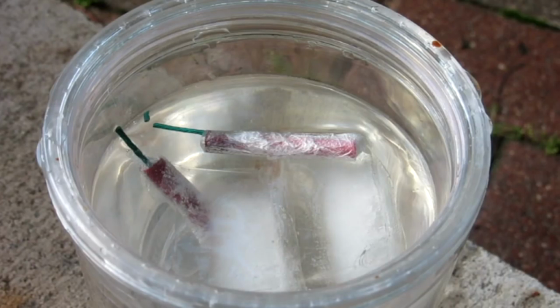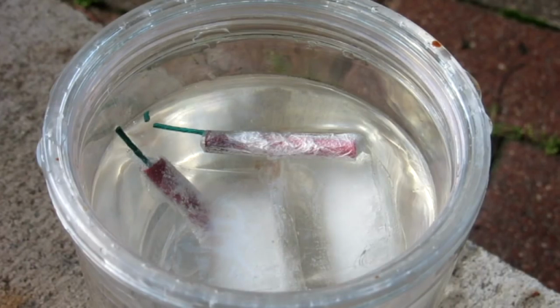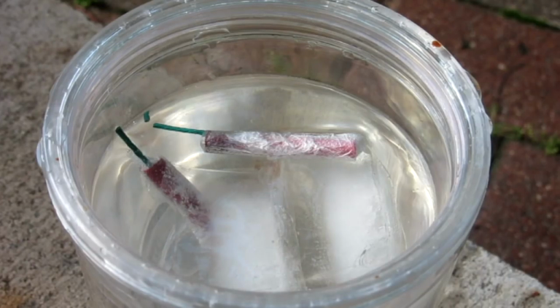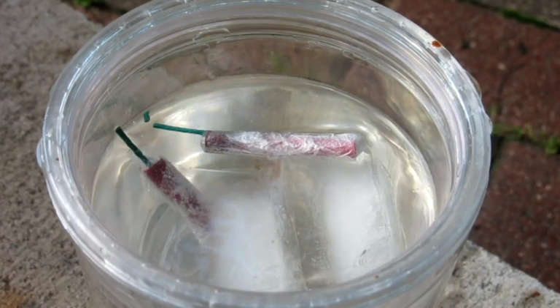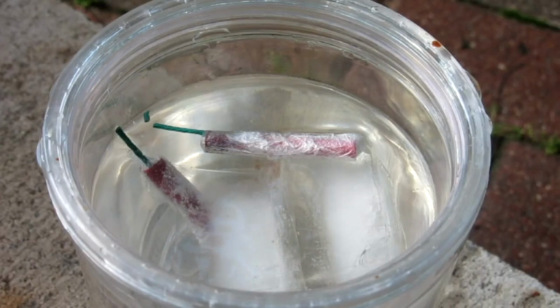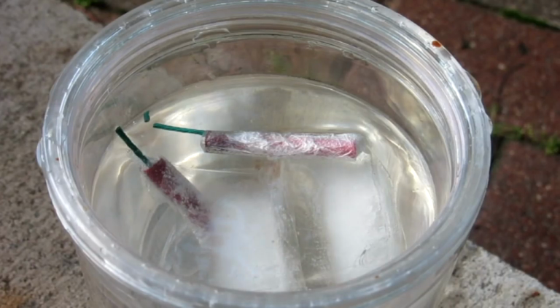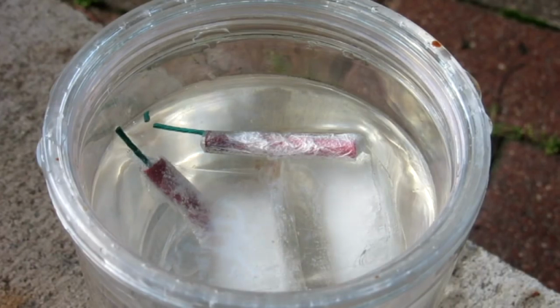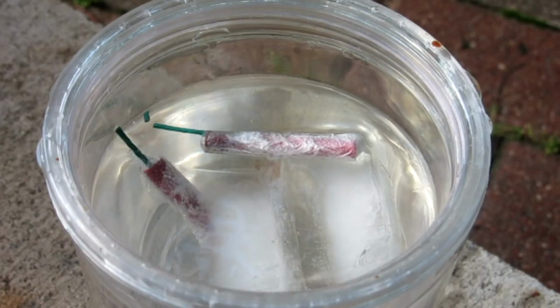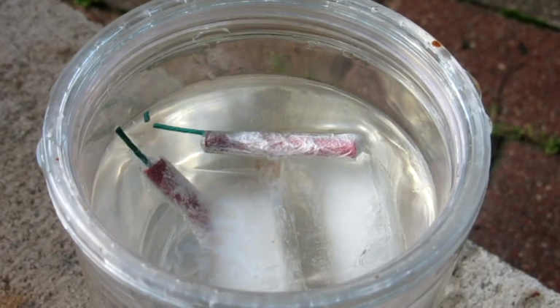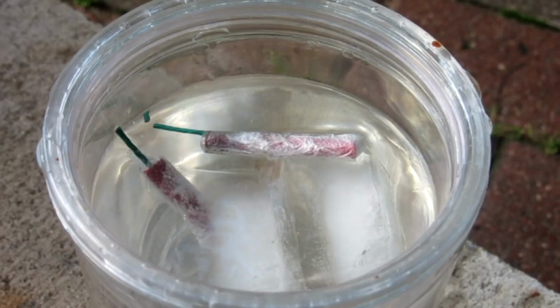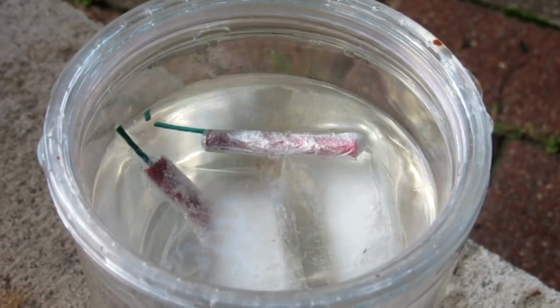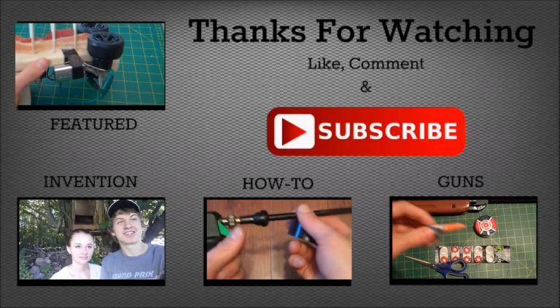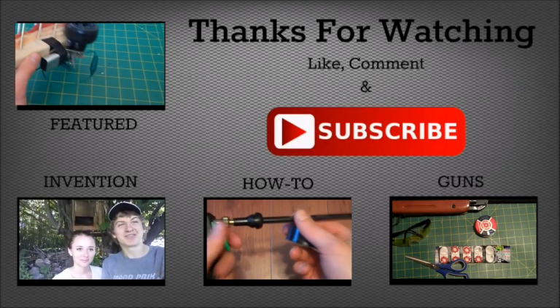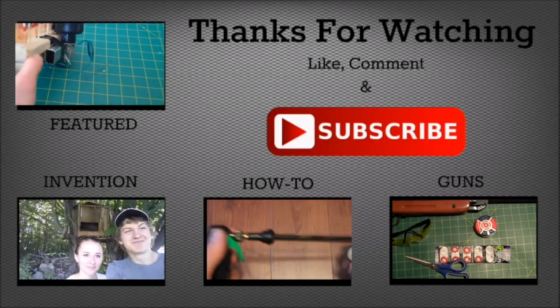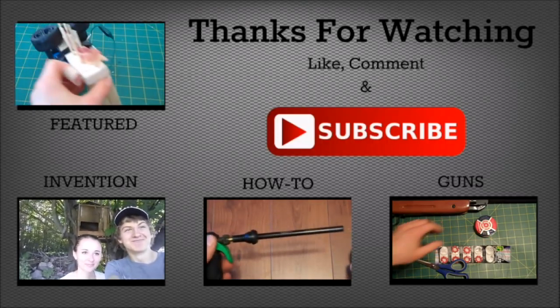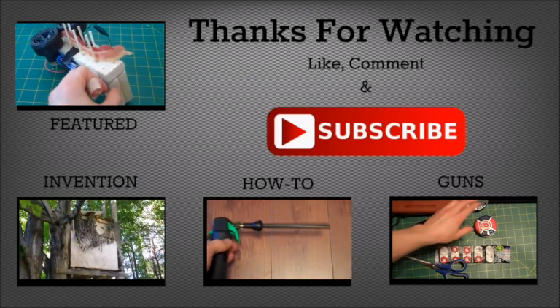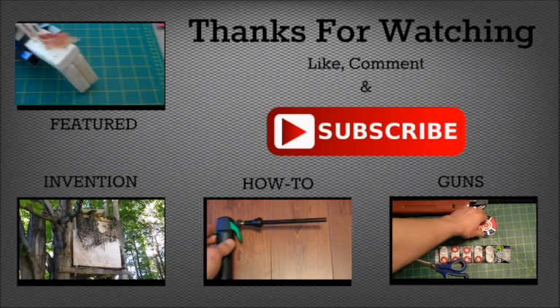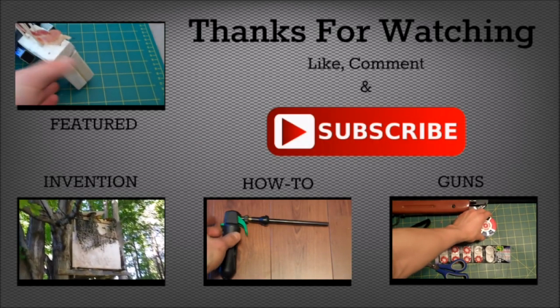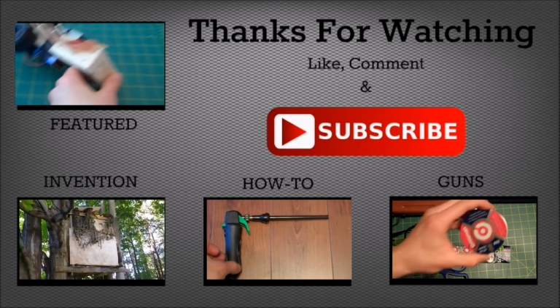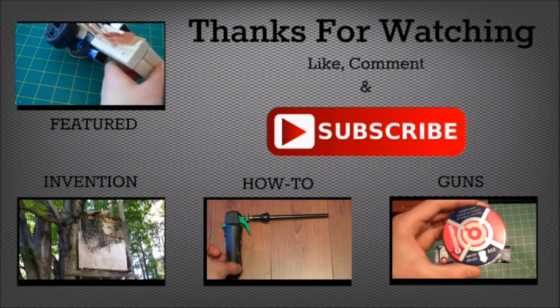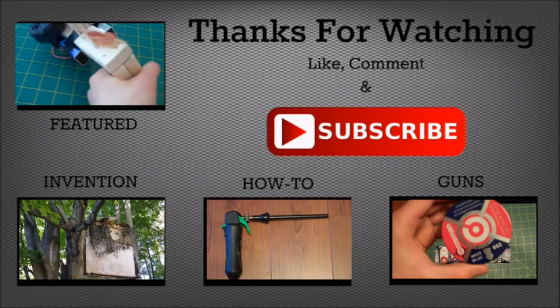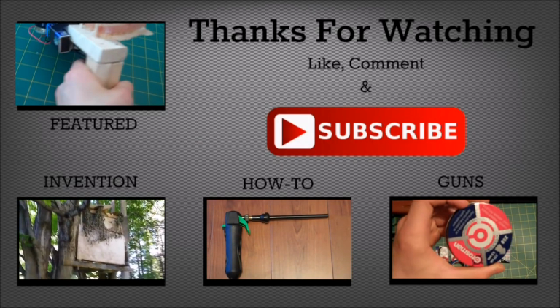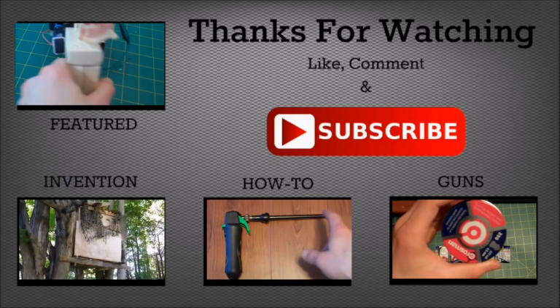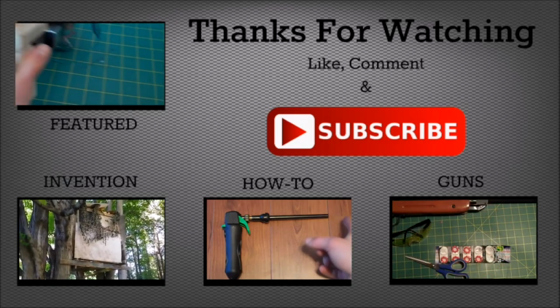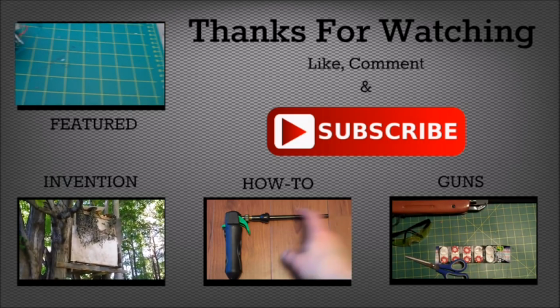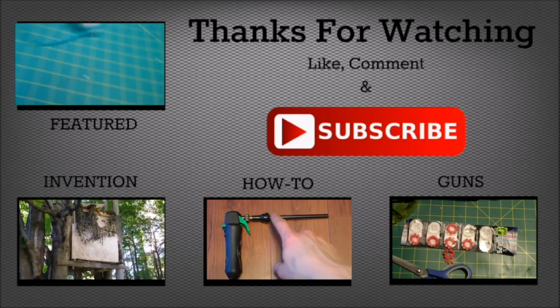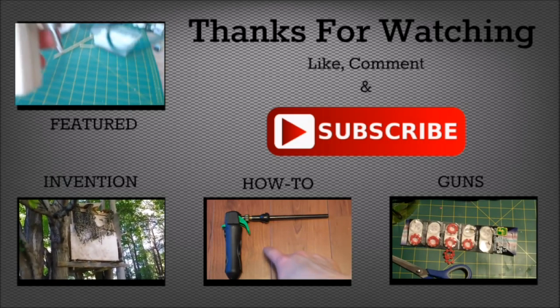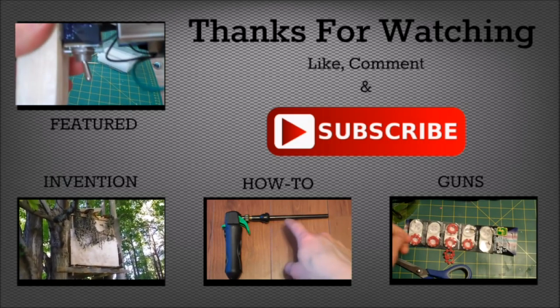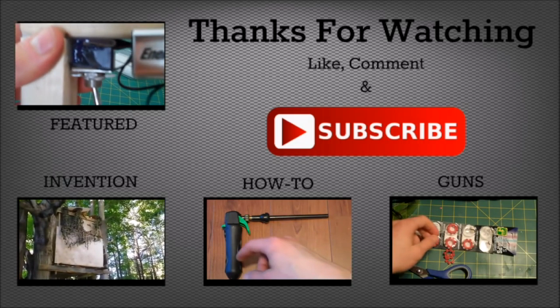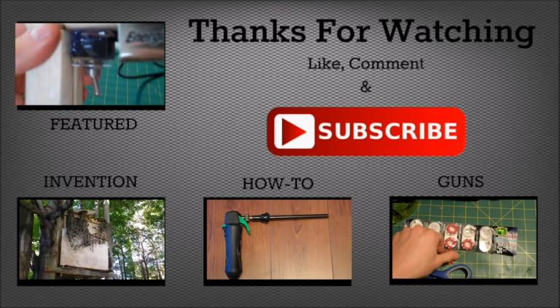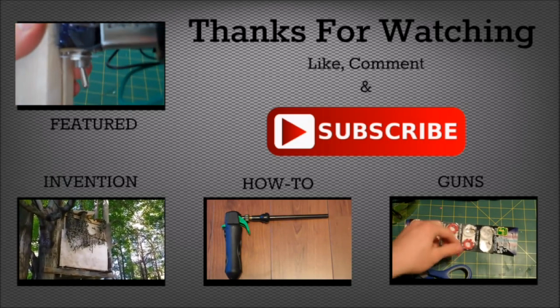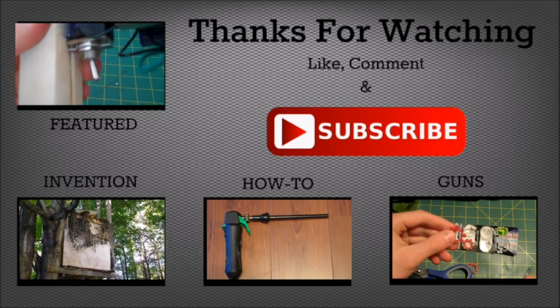Hope you still enjoy the video. As always, please like, comment, and subscribe. Thanks for watching. Hey guys, hope you enjoyed the video. Do me a favor and click that big red subscribe button right there, and also check out some of my other videos by clicking the links on the screen.